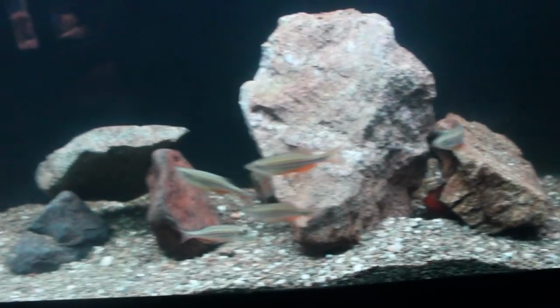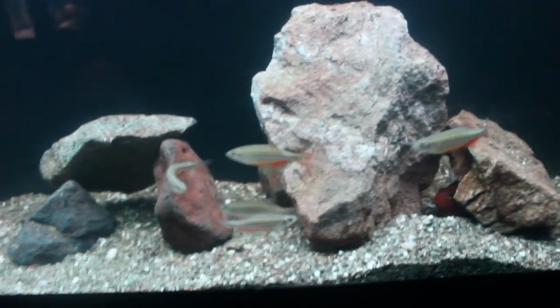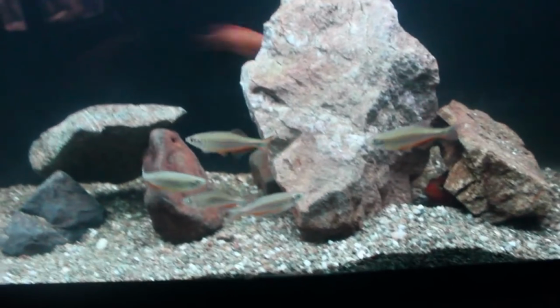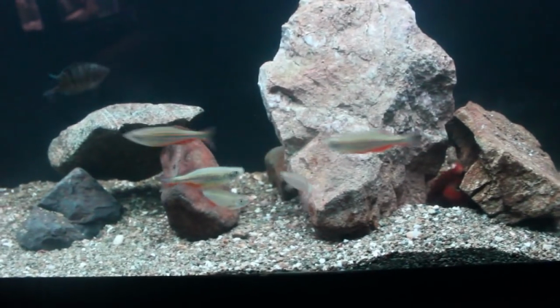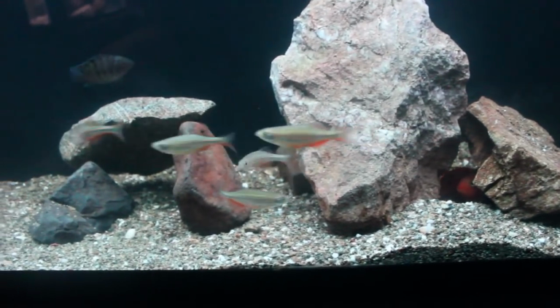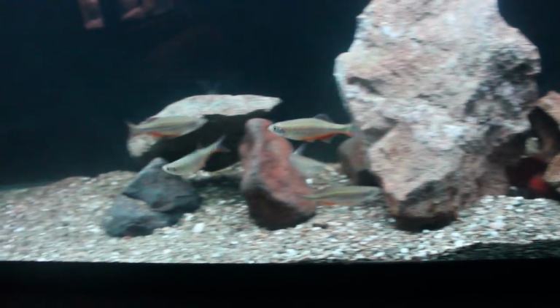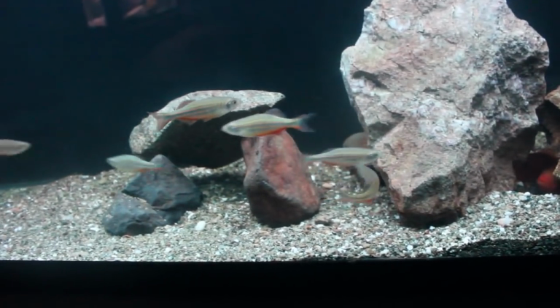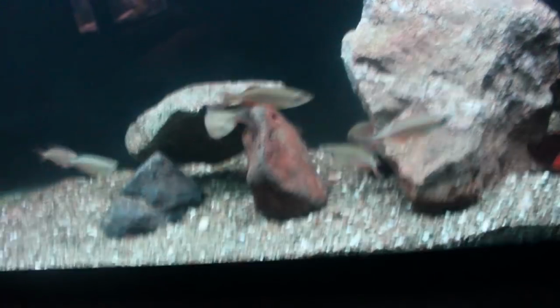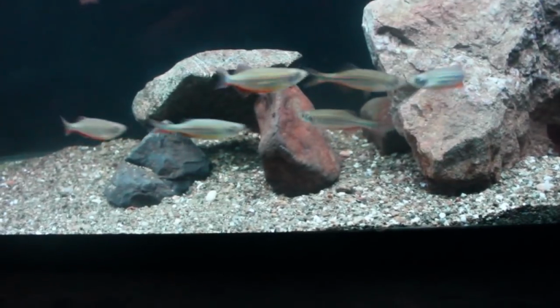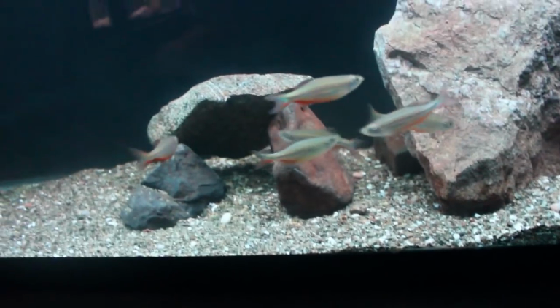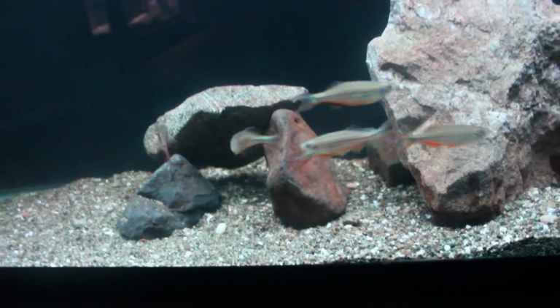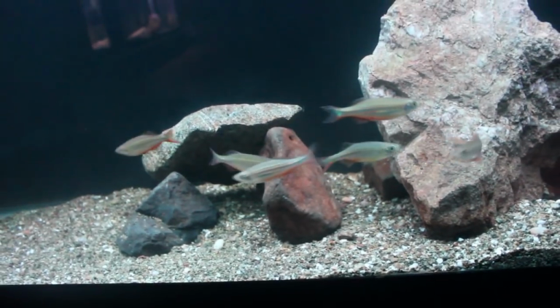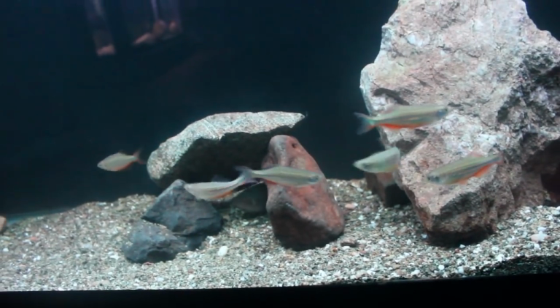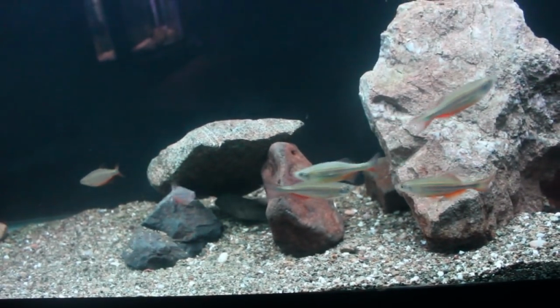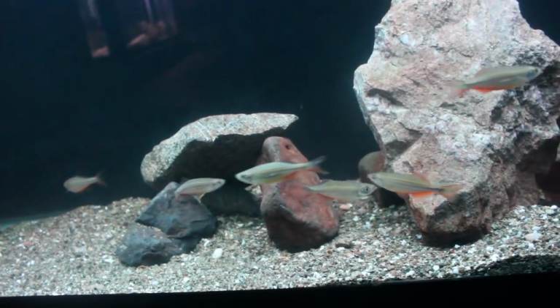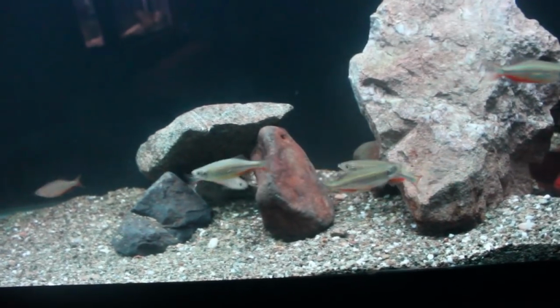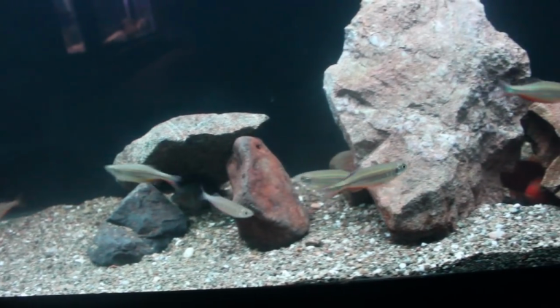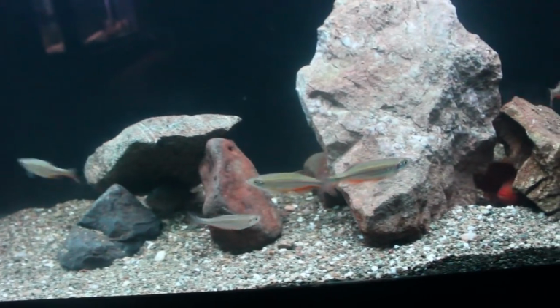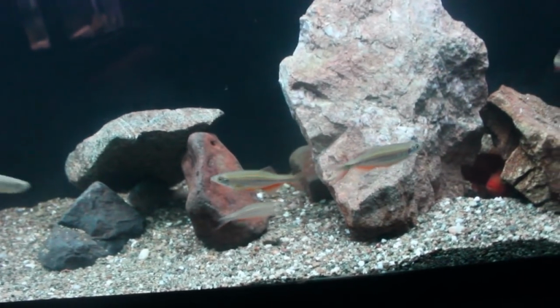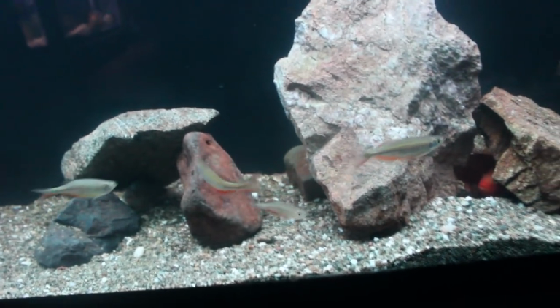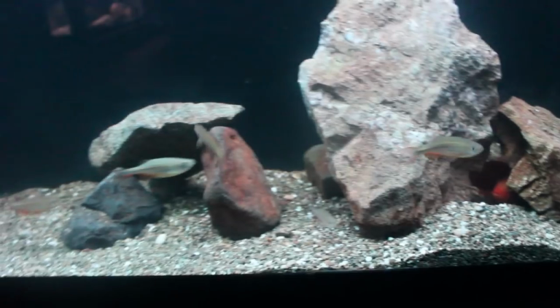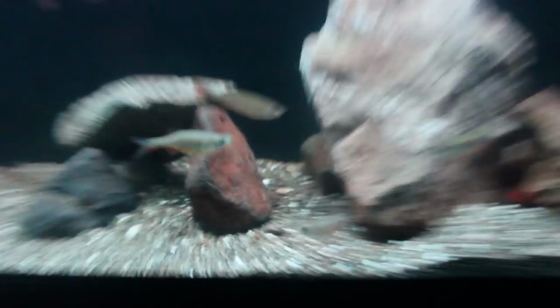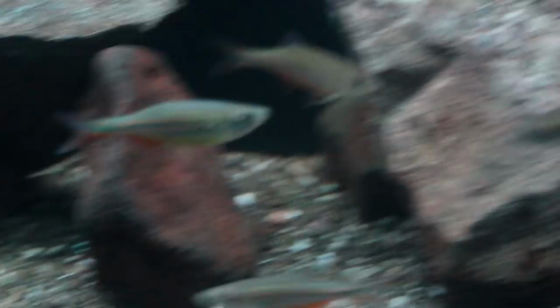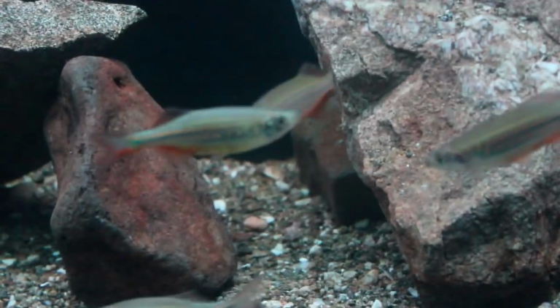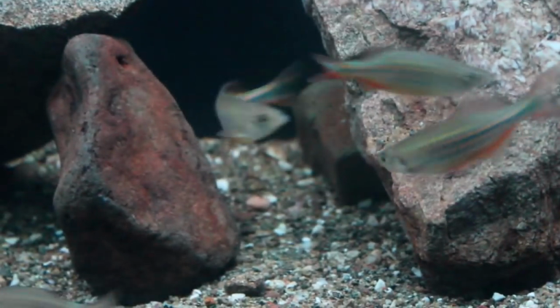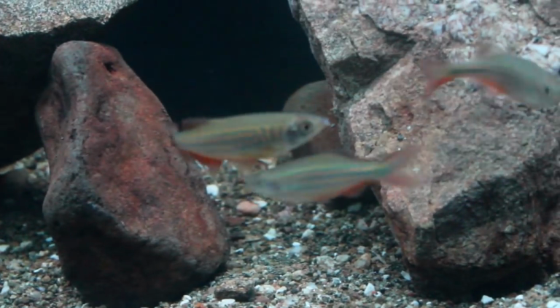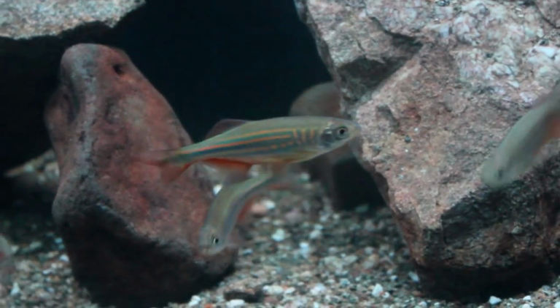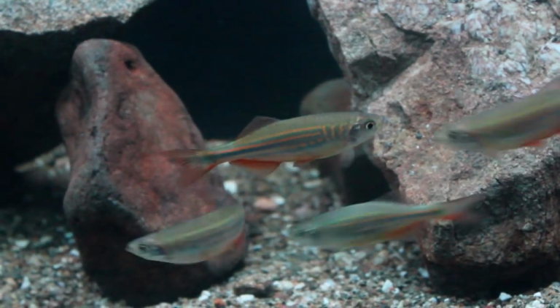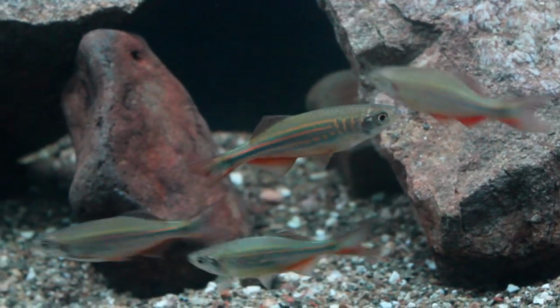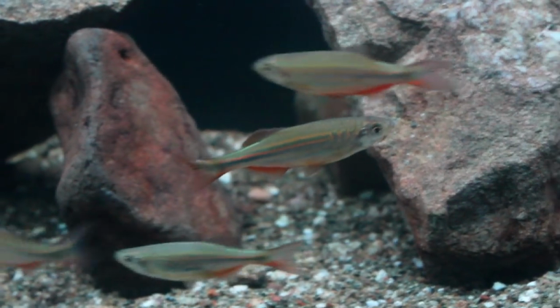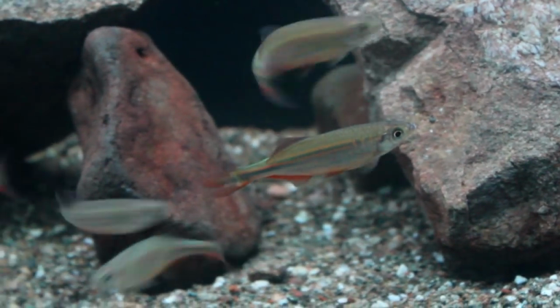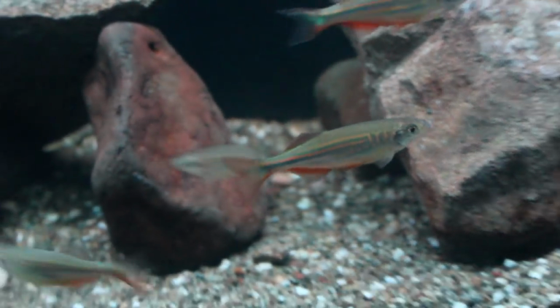These Giant Danio never stop moving and that's what I love about them. They go back and forth non-stop. If you seek an active tank, if you want a tank where you can always find movement and excitement, Giant Danio must be in that tank because these fish are just so active.